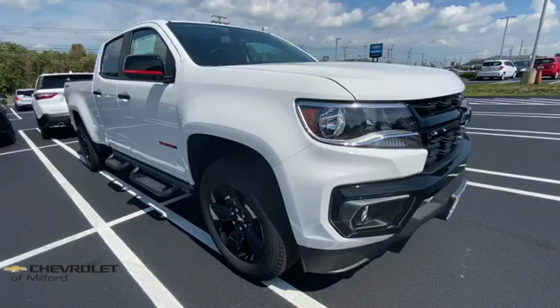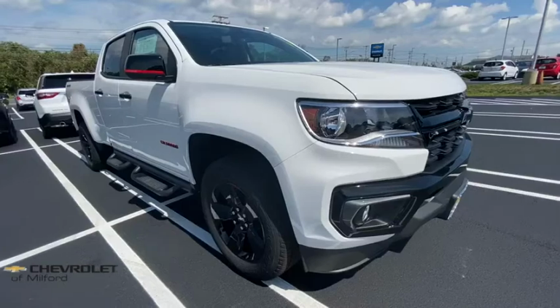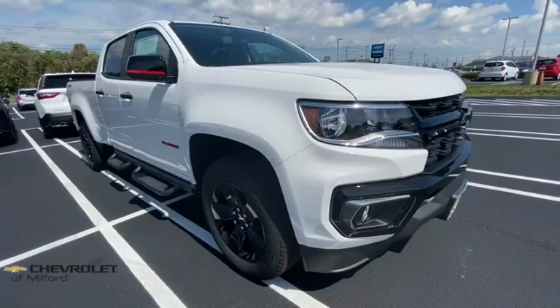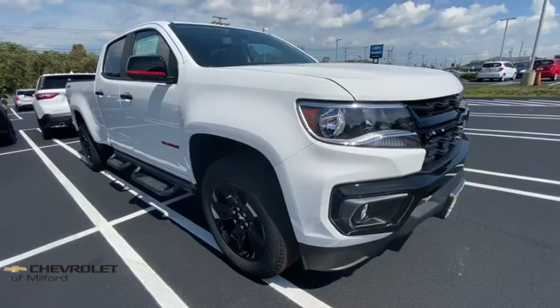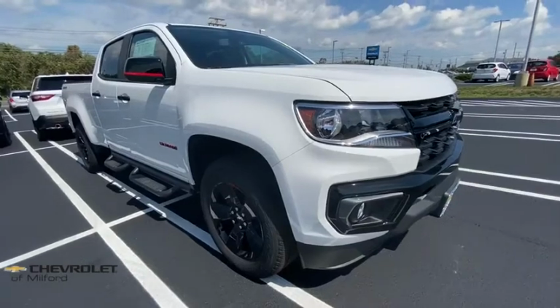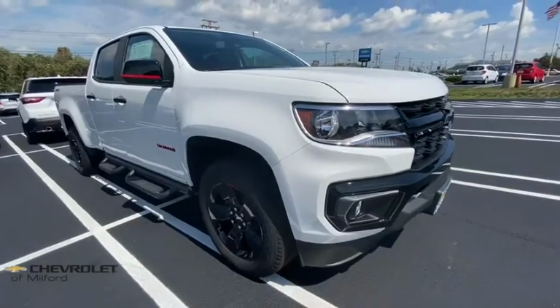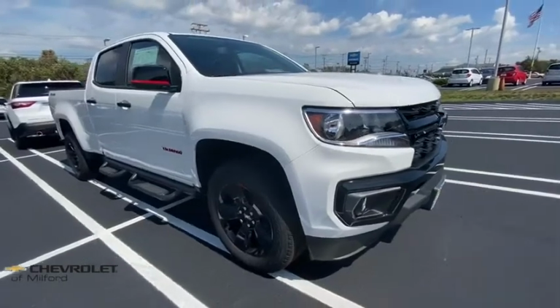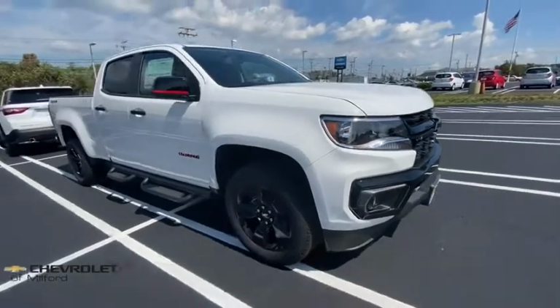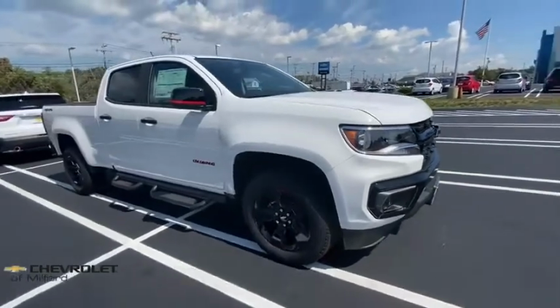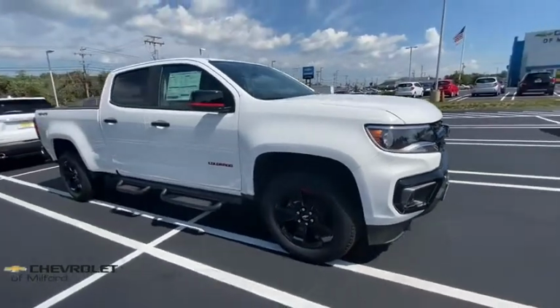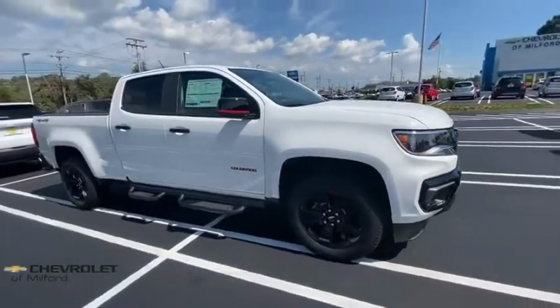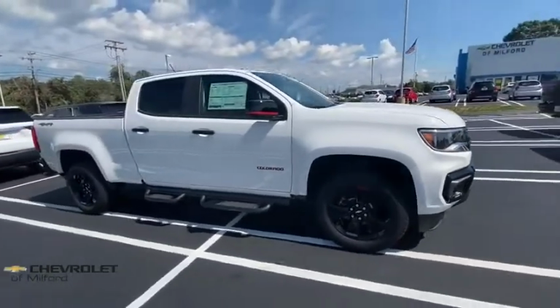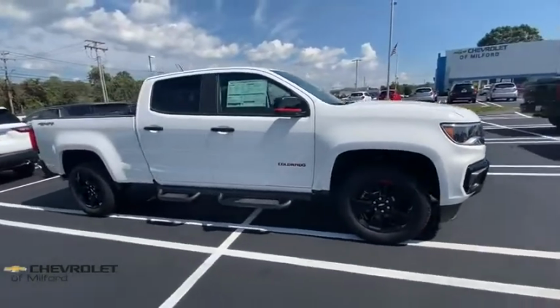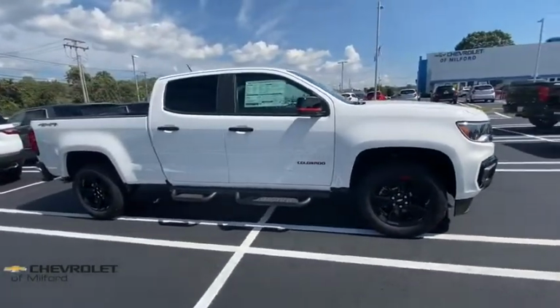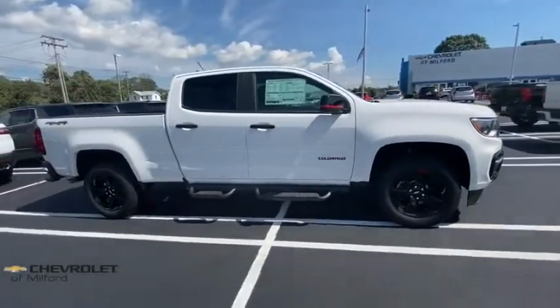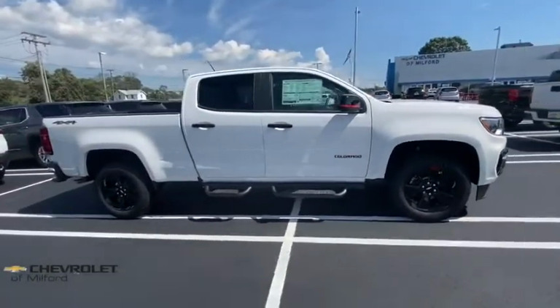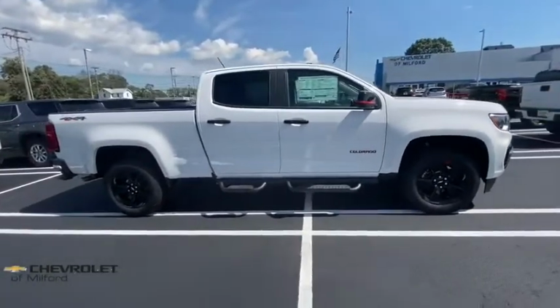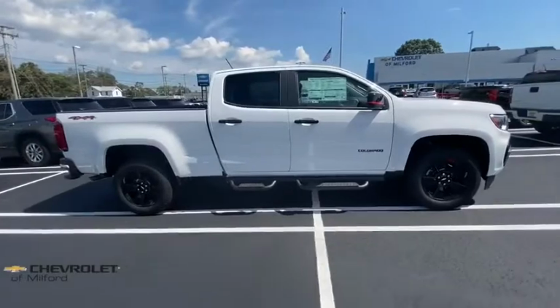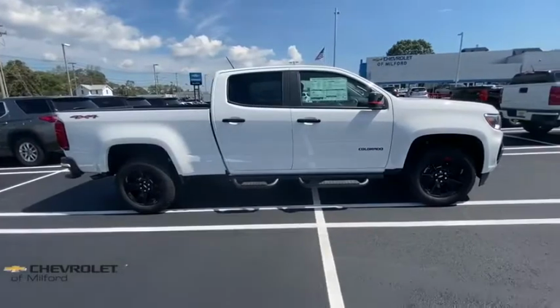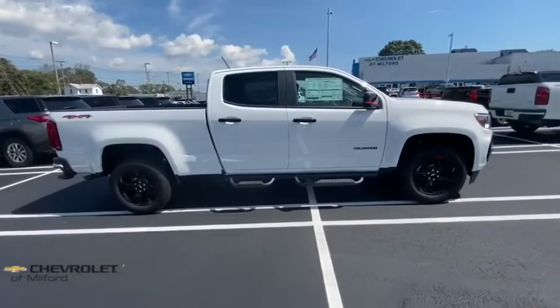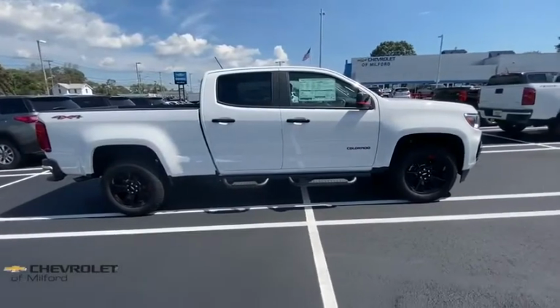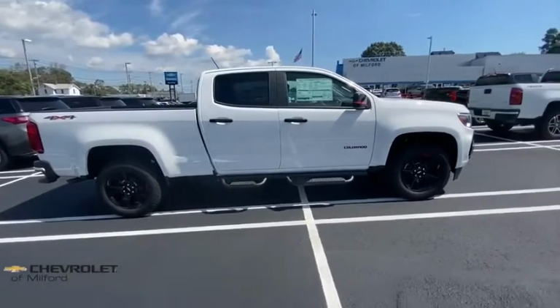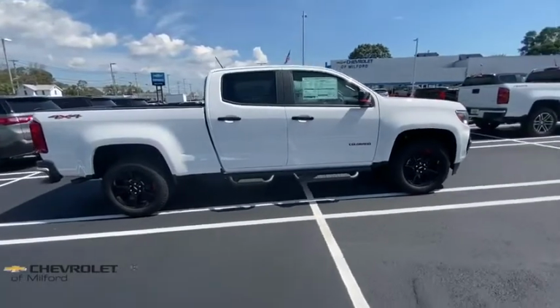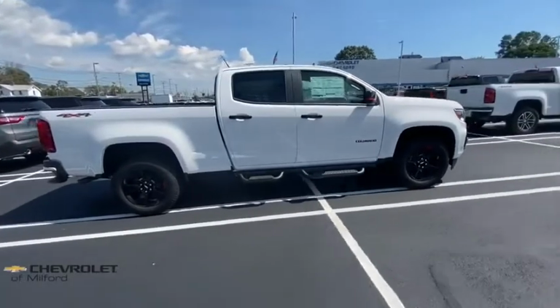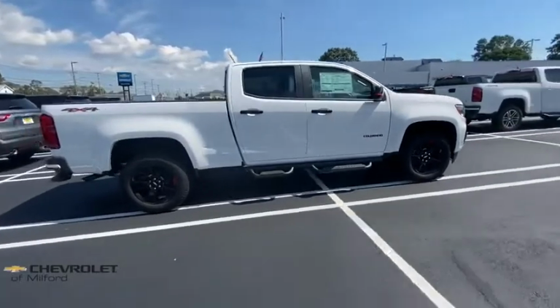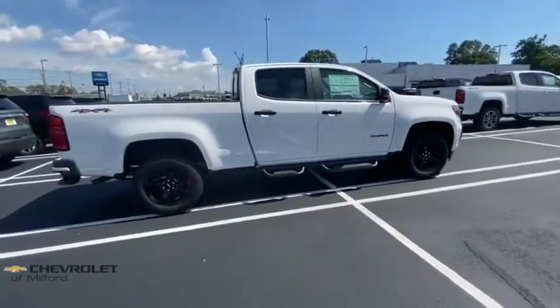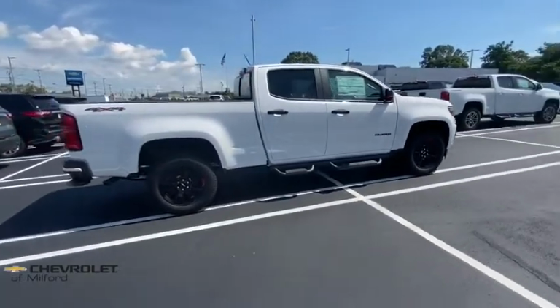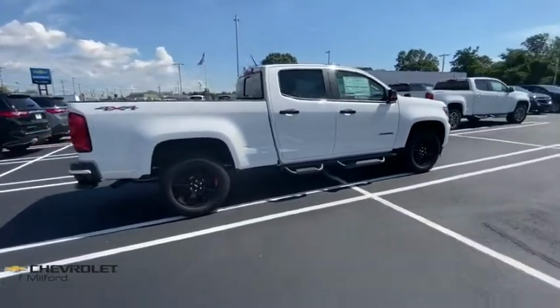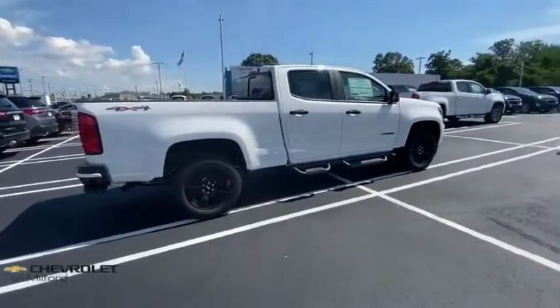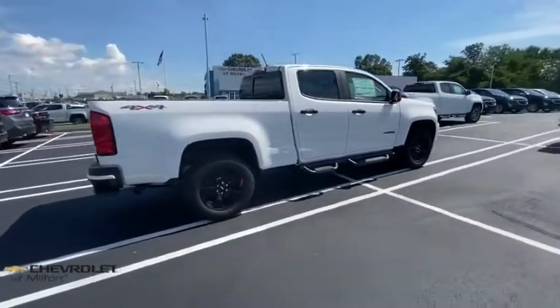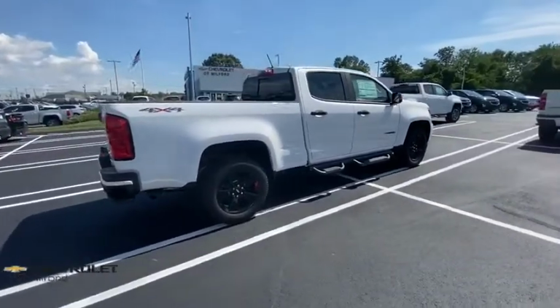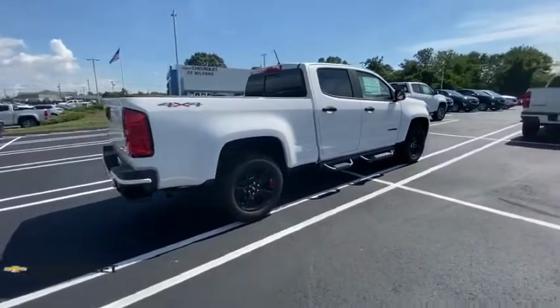Come test drive the 2021 Chevrolet Colorado. Great hauling capability, powerful, rugged, and a great Chevy price — Colorado is it.